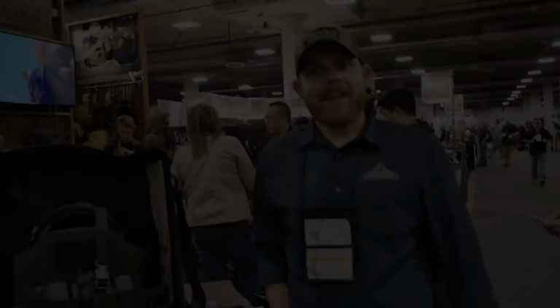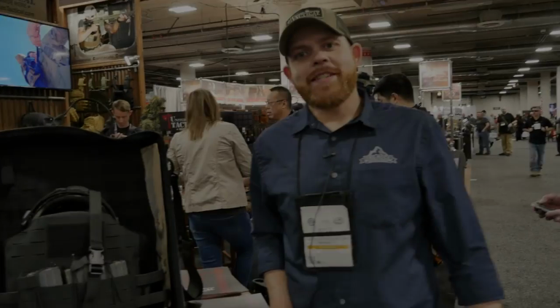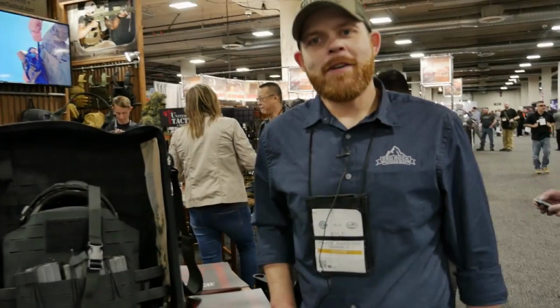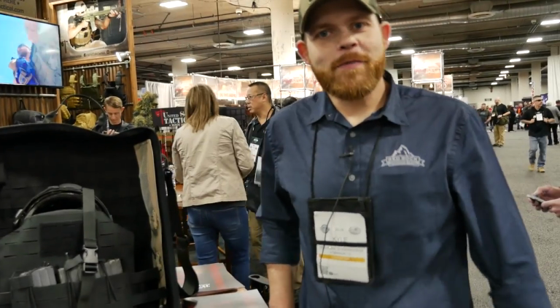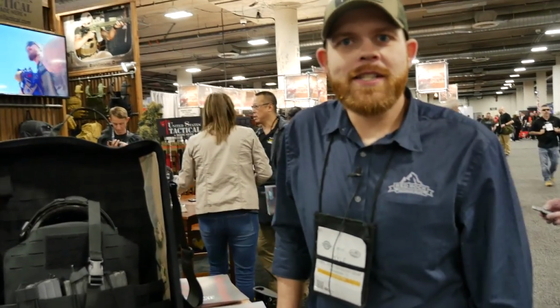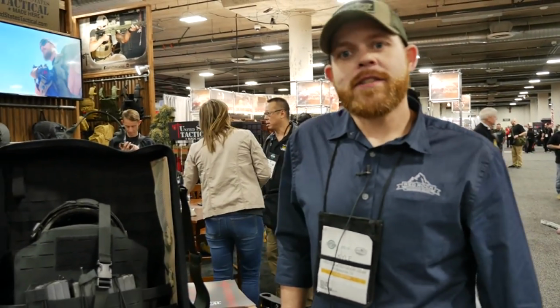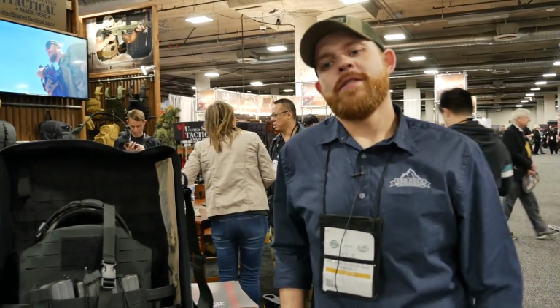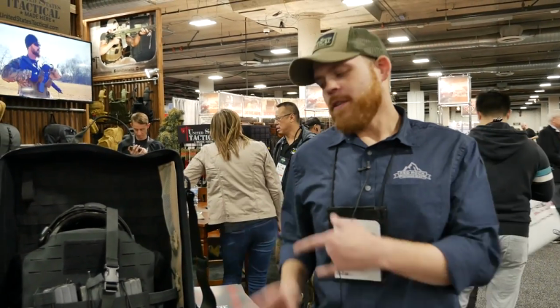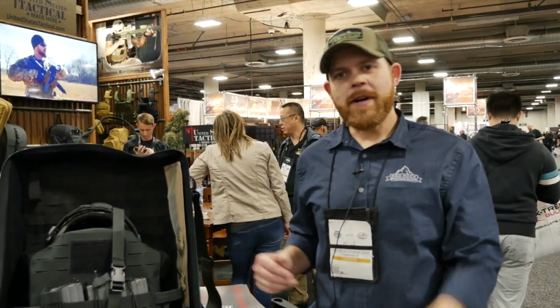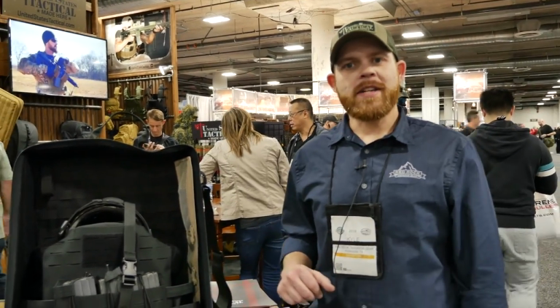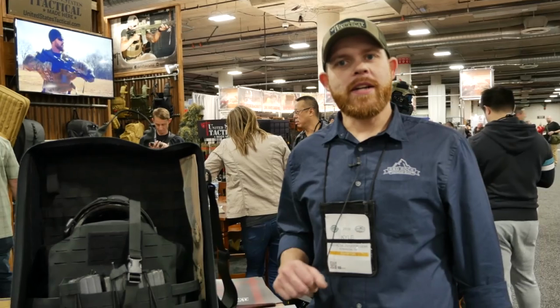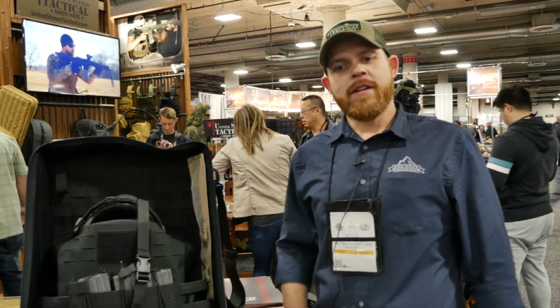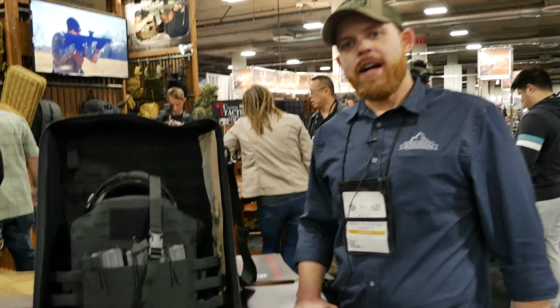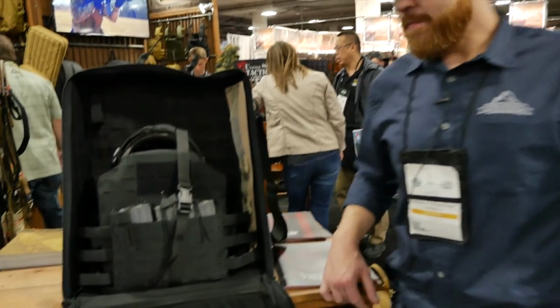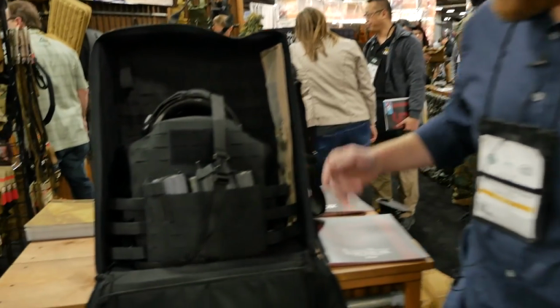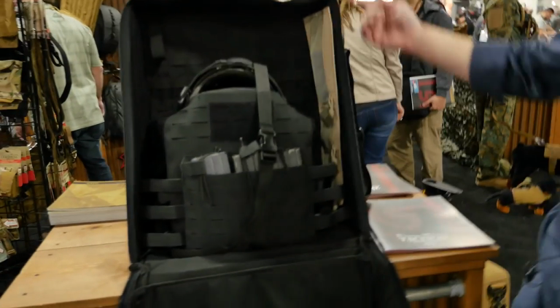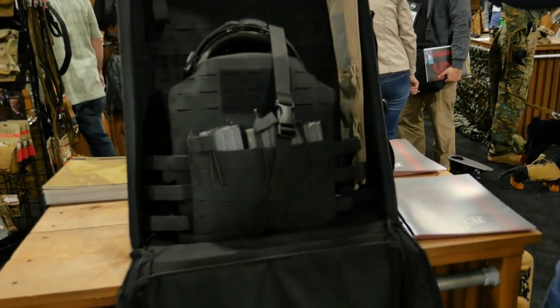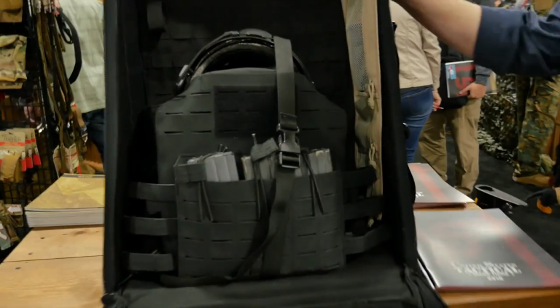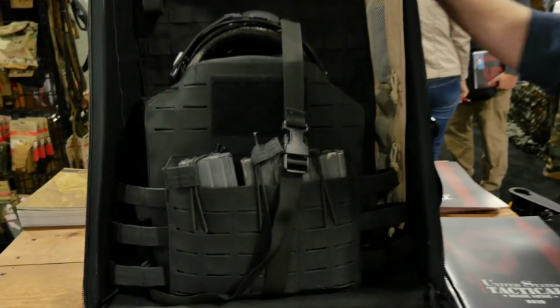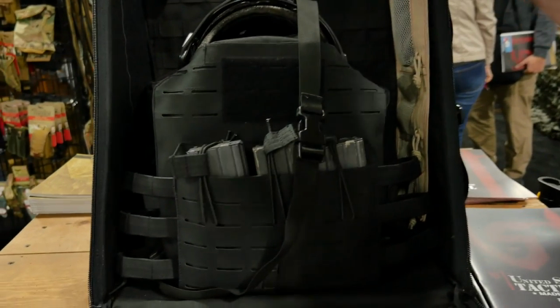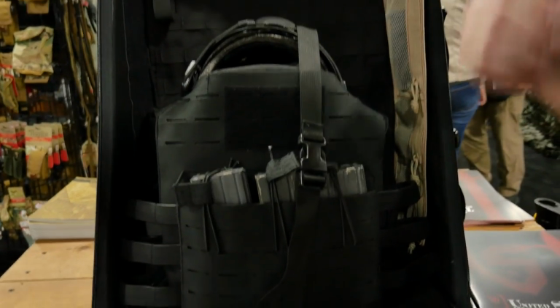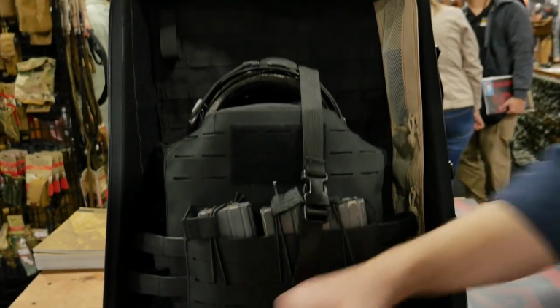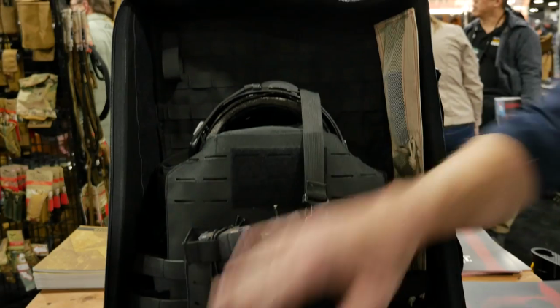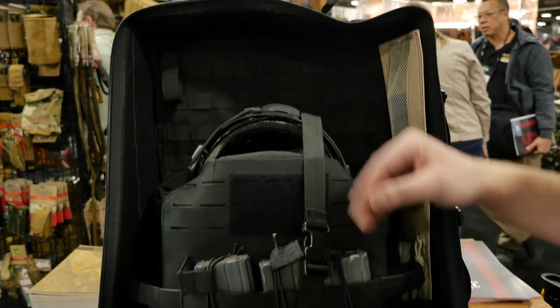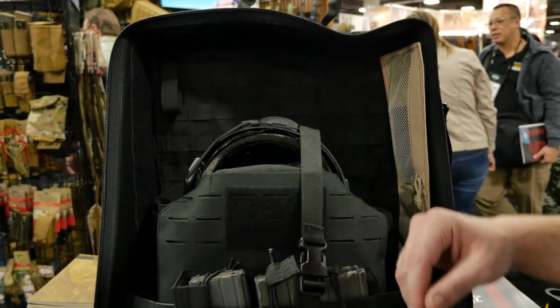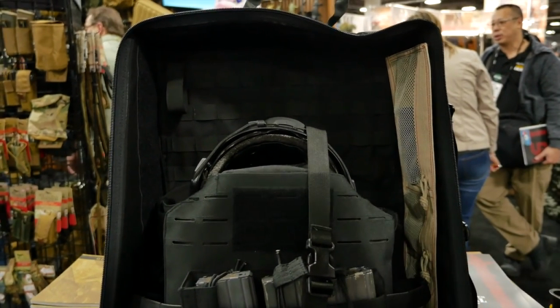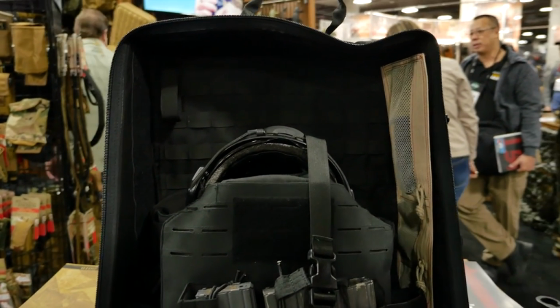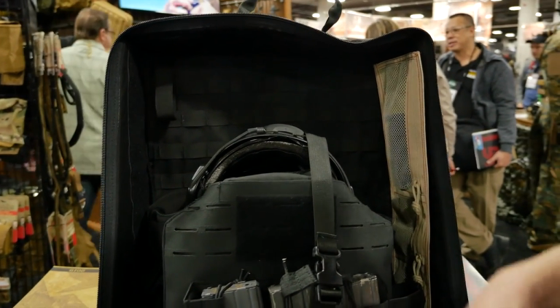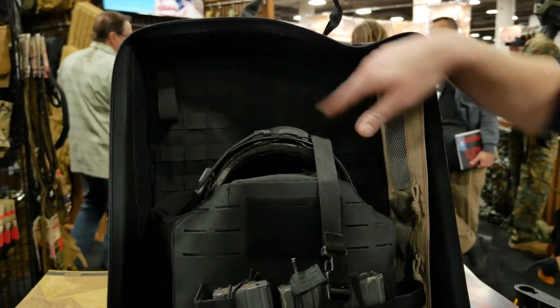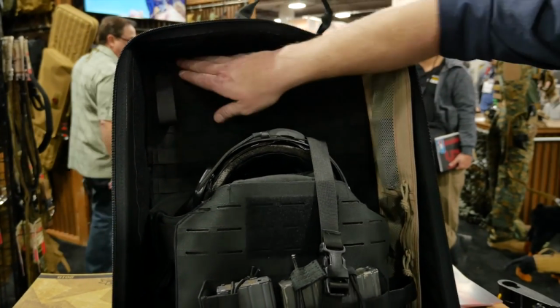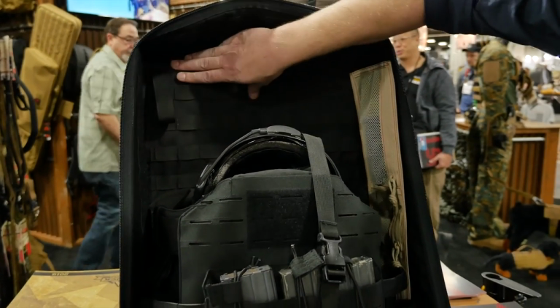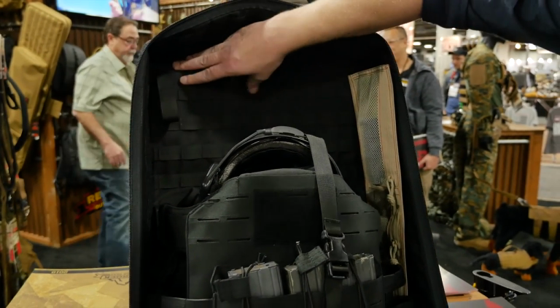Hey guys, I'm Kyle Myers with United States Tactical and I'm going to talk about our kit bag here. First off, it's a design developed by a former Marine. He was looking for something to carry his own equipment with and keep it secured.